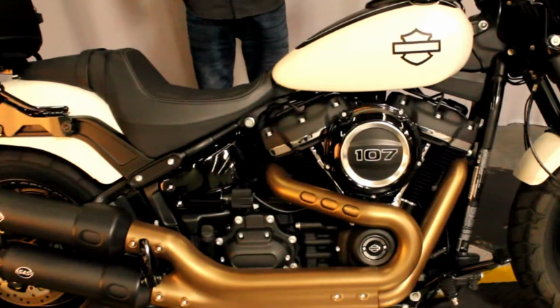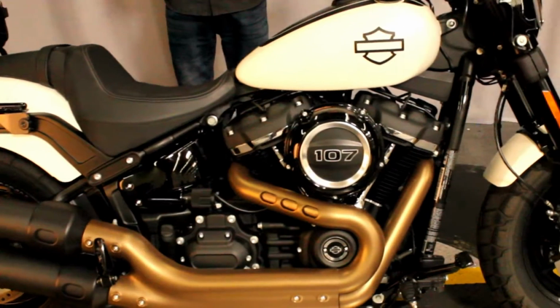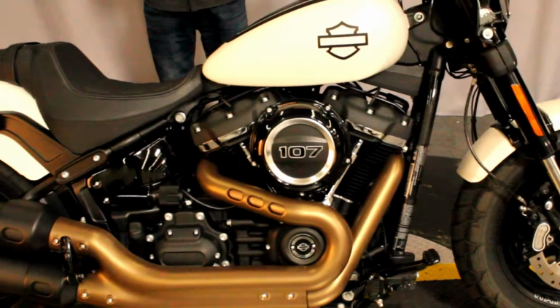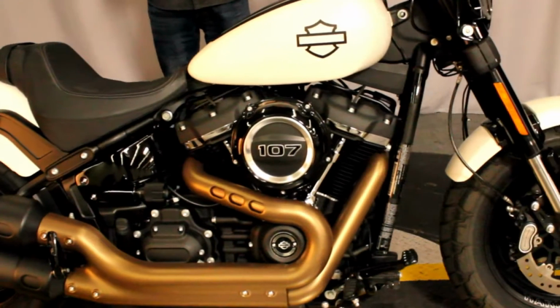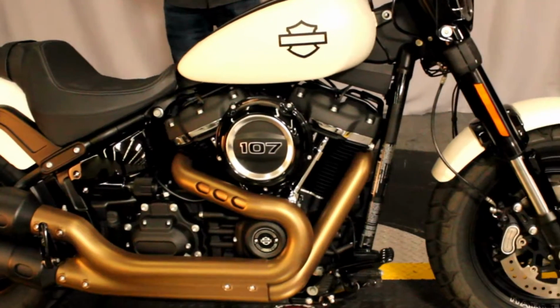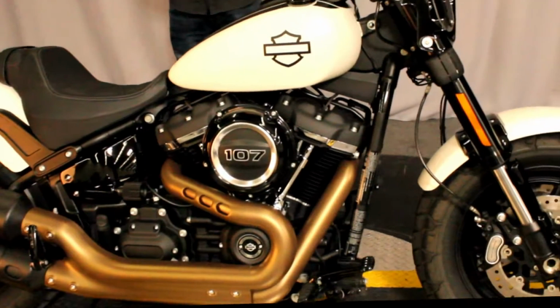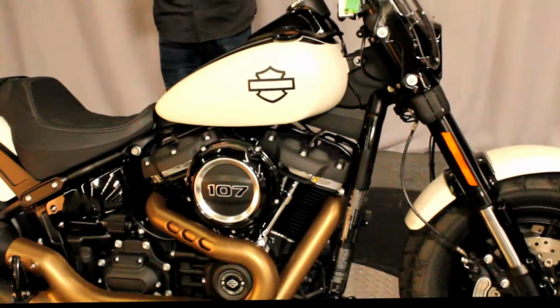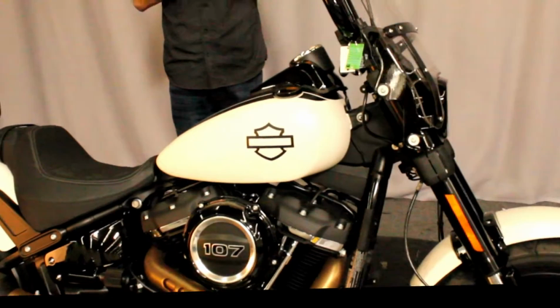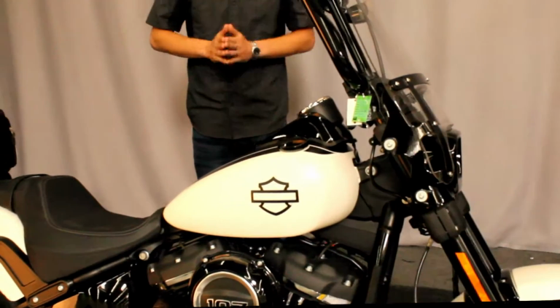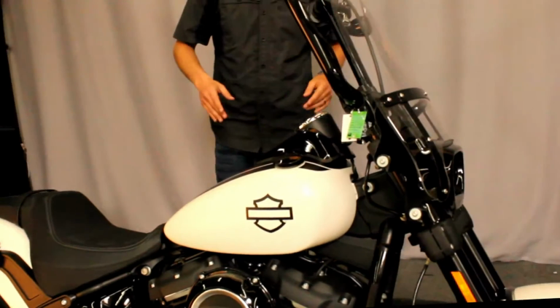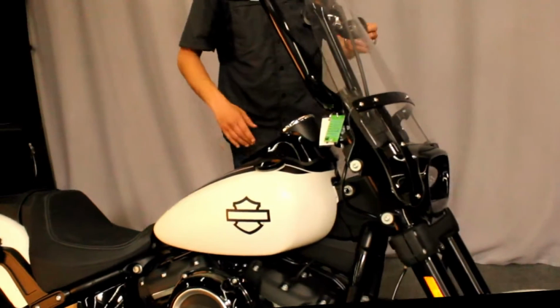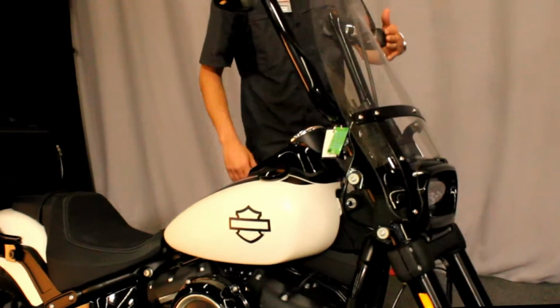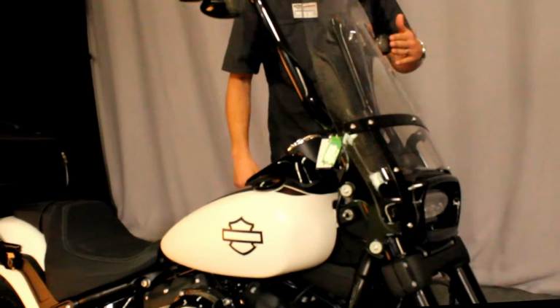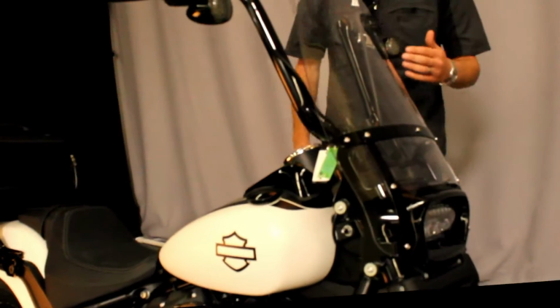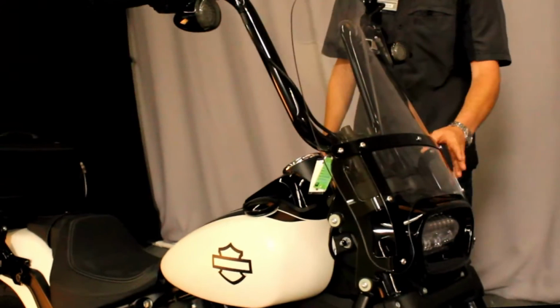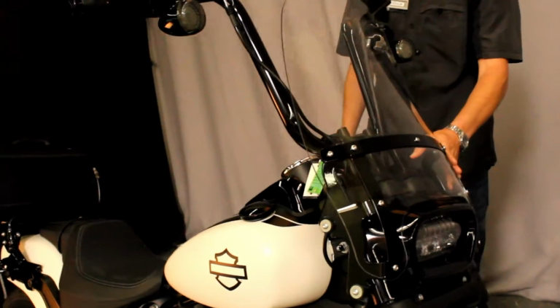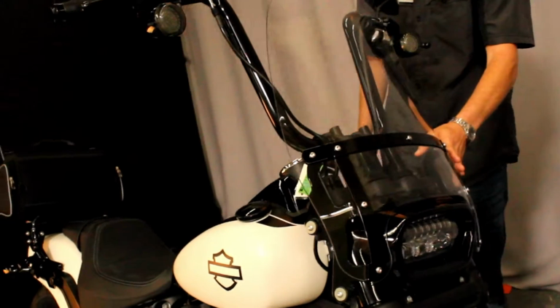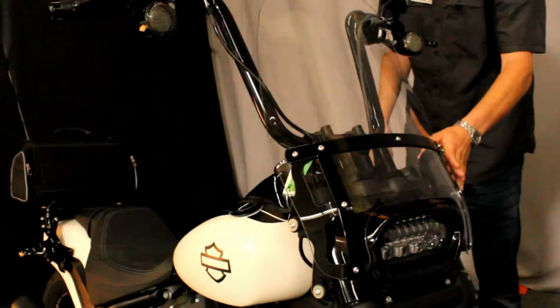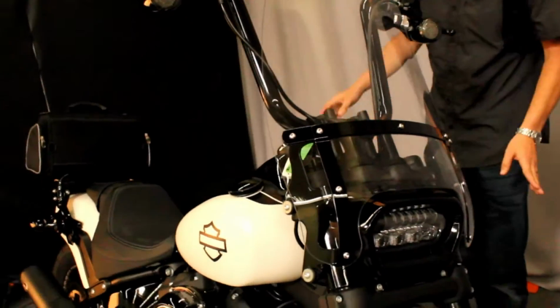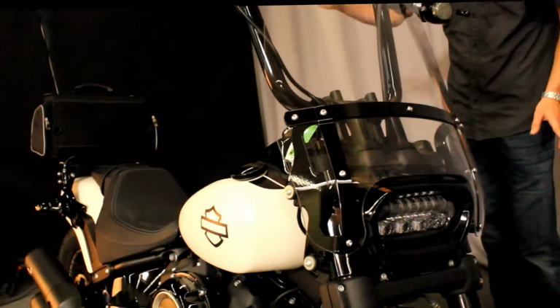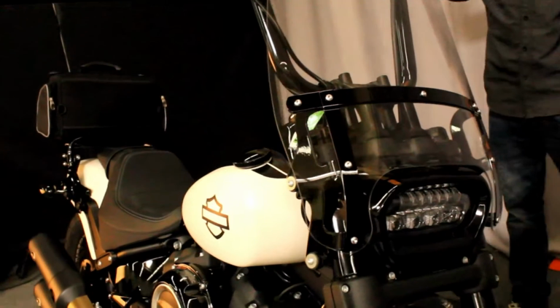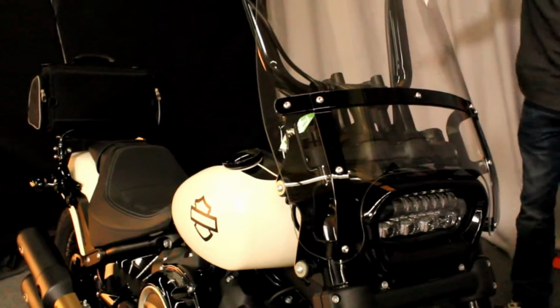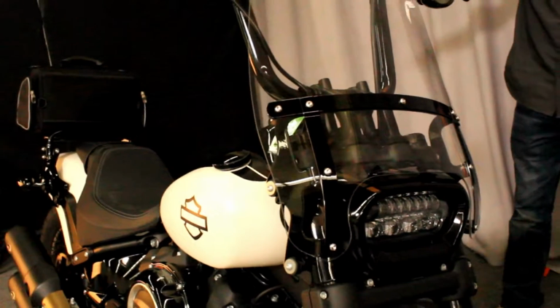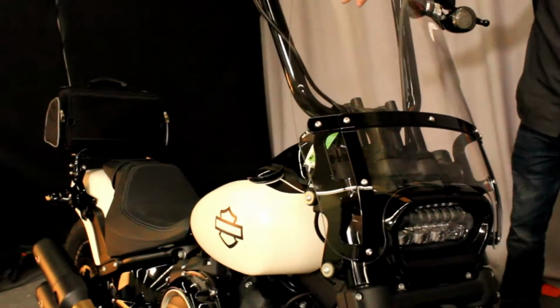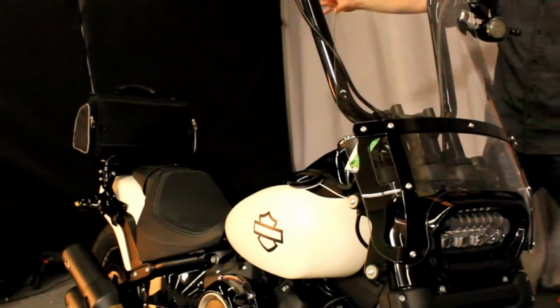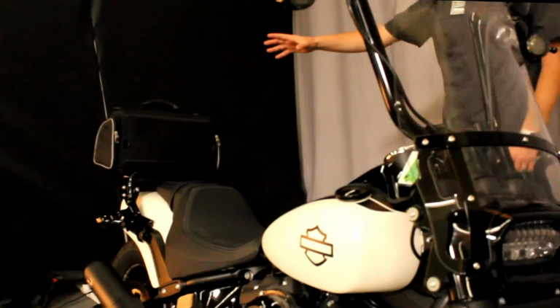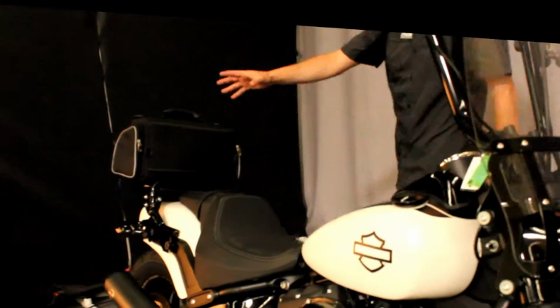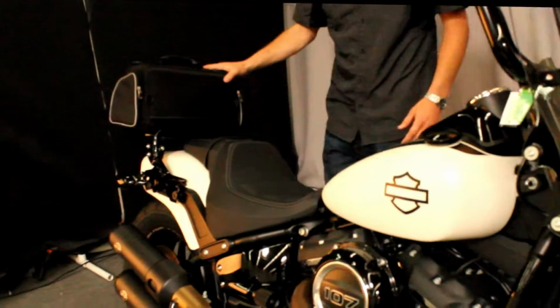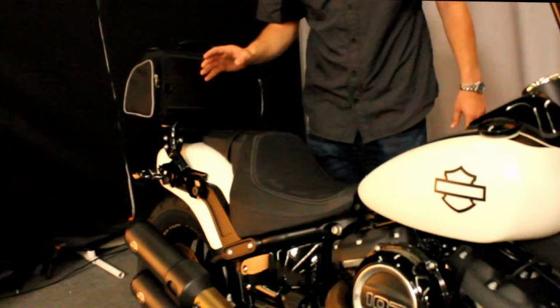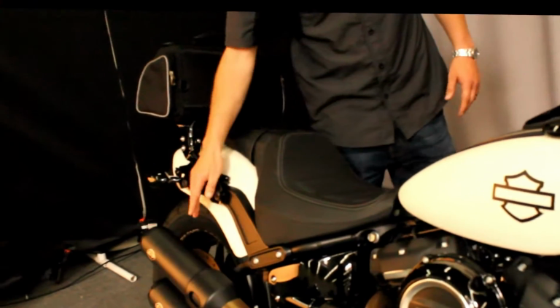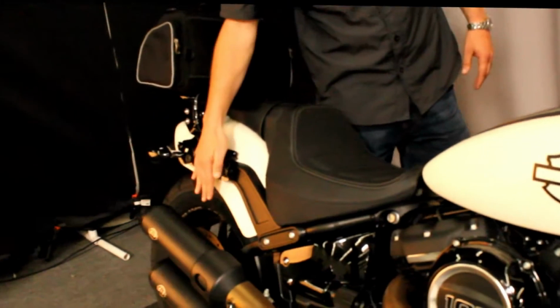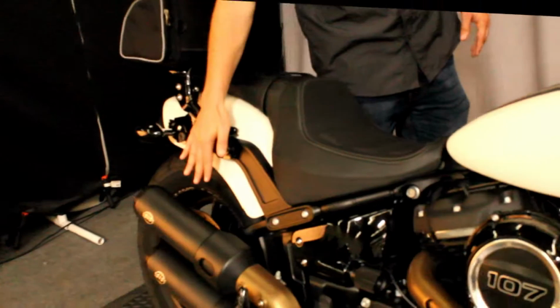It has the 107 Milwaukee 8 in it. Also has custom dynamic LED lights. He added a windshield for you. We also have the back storage unit right here along with S&S pipes.